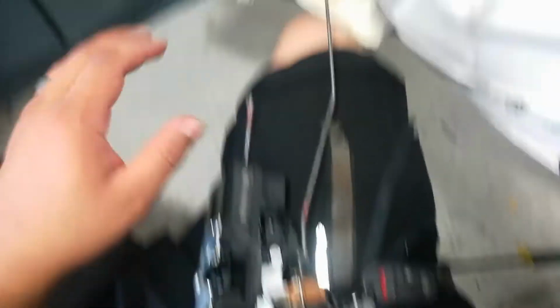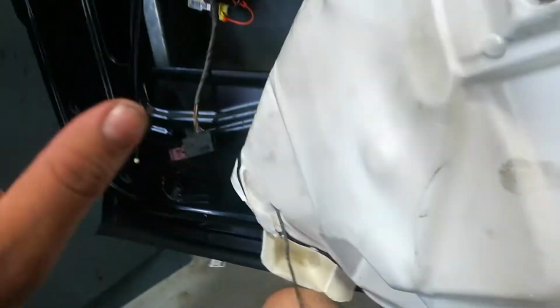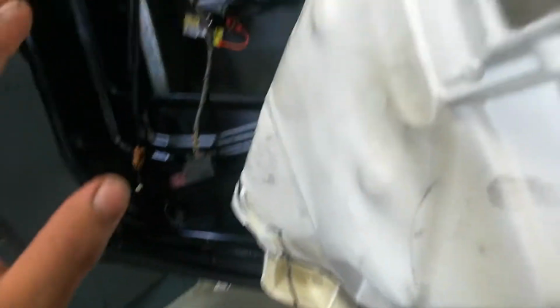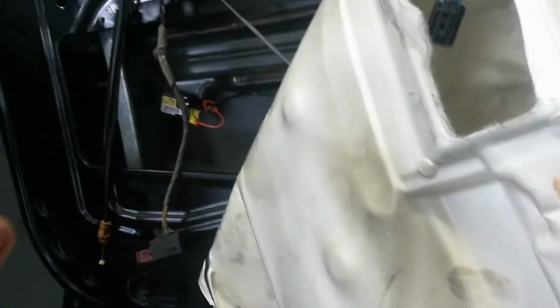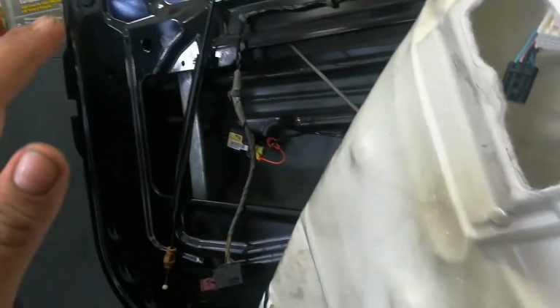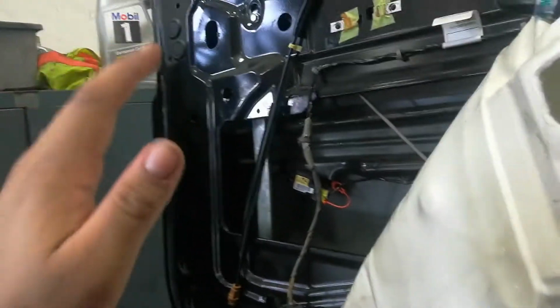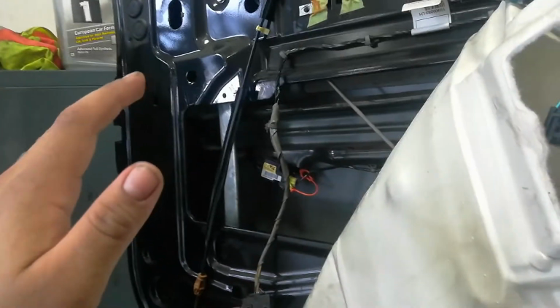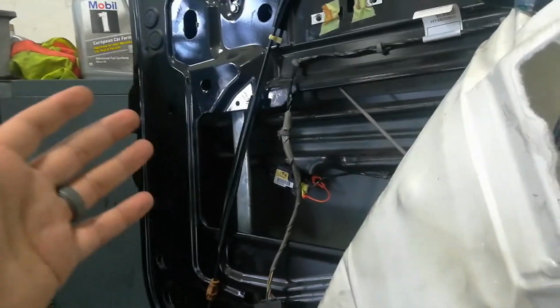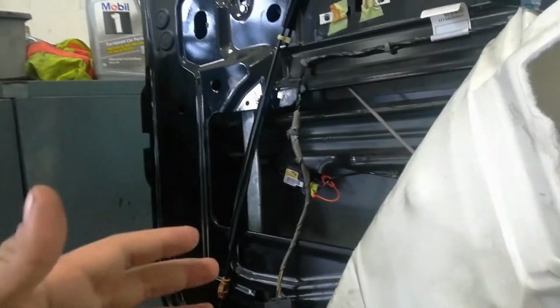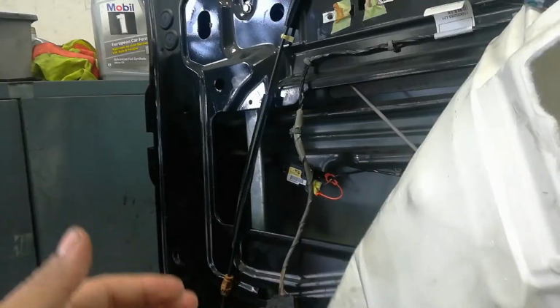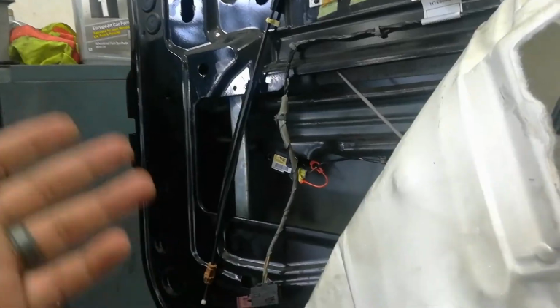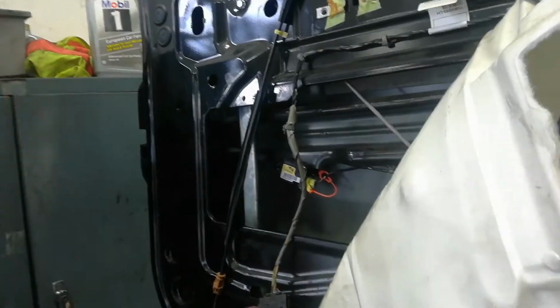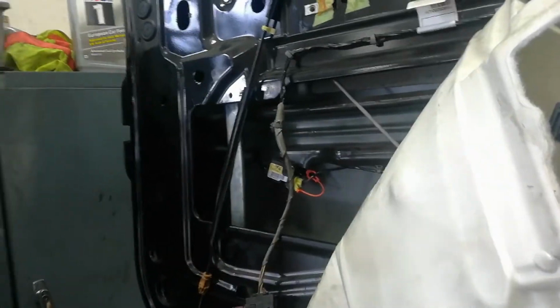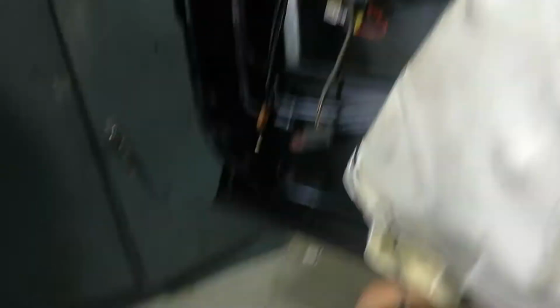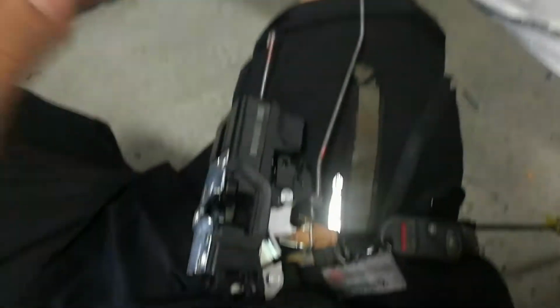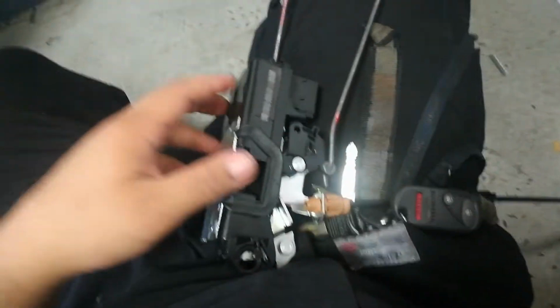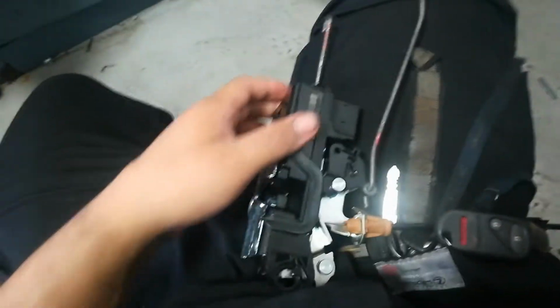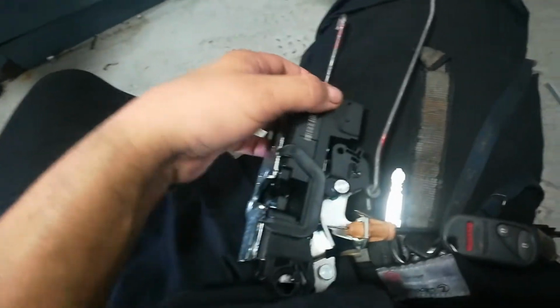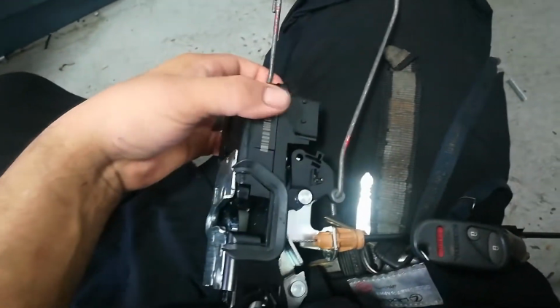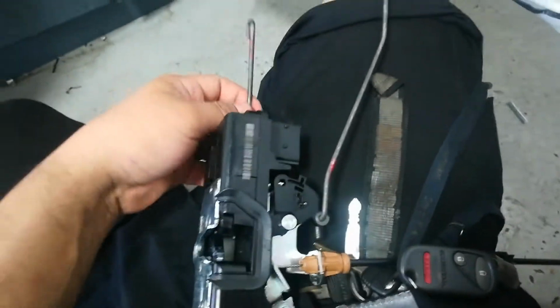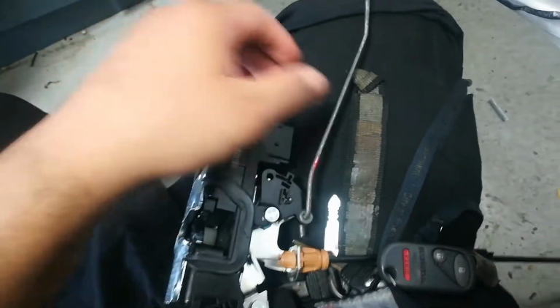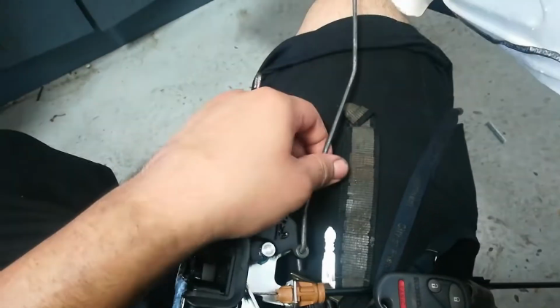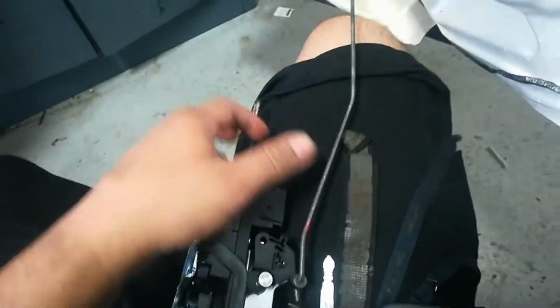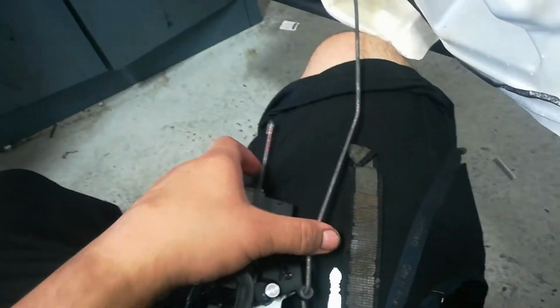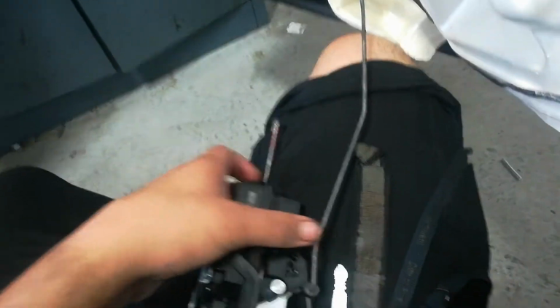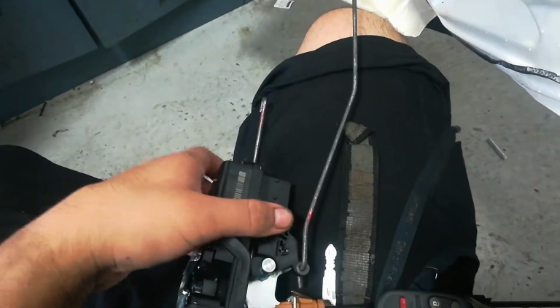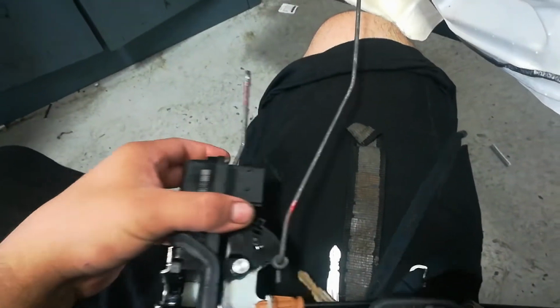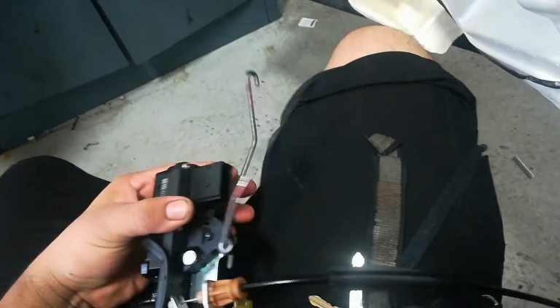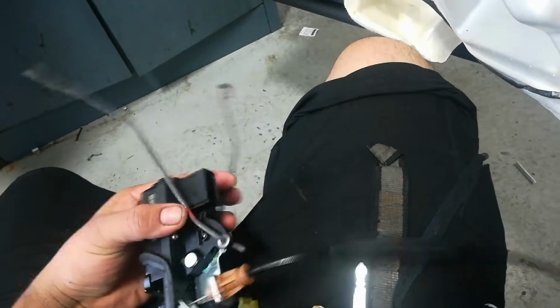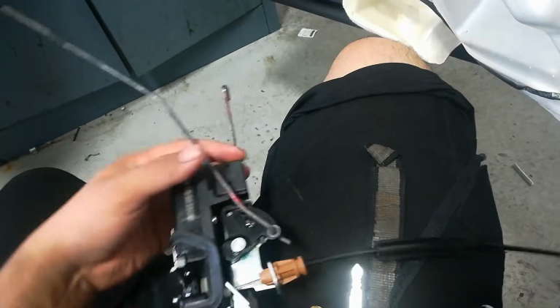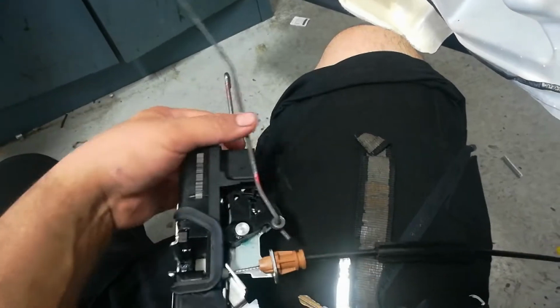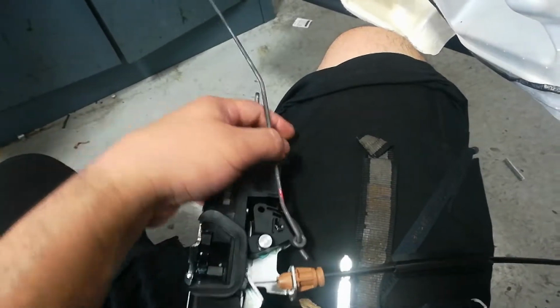I've already taken it apart, so I'm going to show you the installation — basically if you want to take it out, do it in reverse. Here is the new actuator, and I'm going to show you what the rods are for in case you misplace them or aren't sure what they're for.